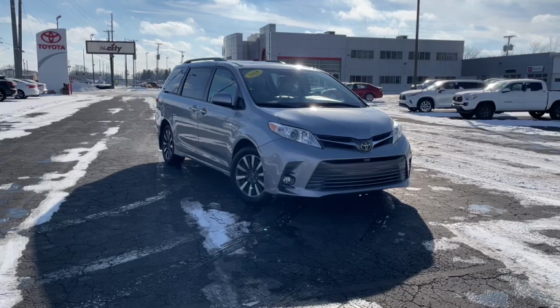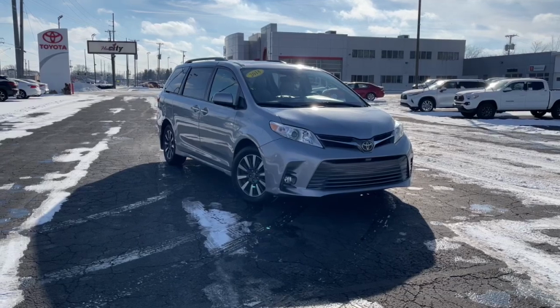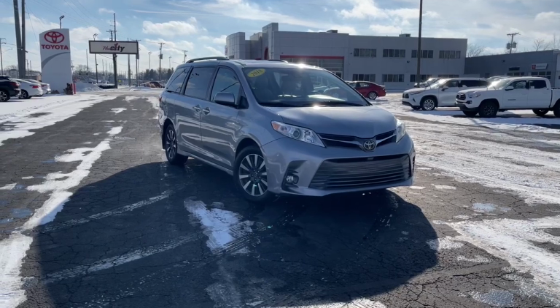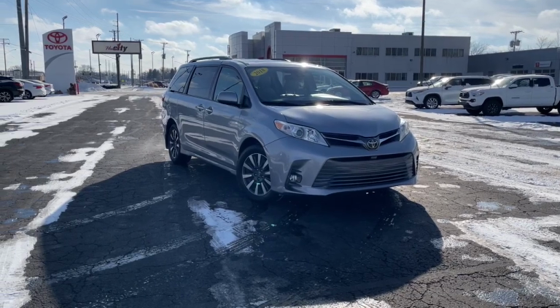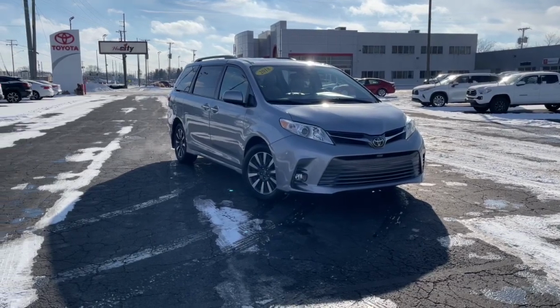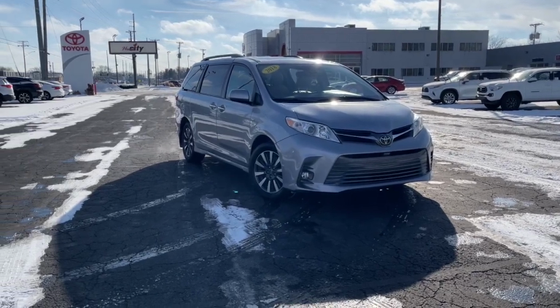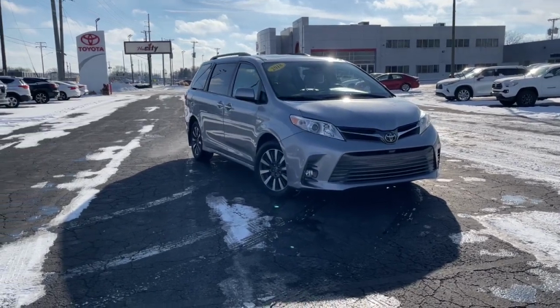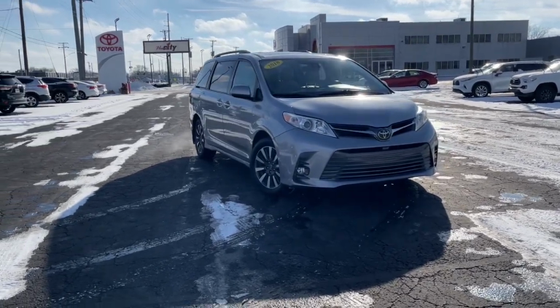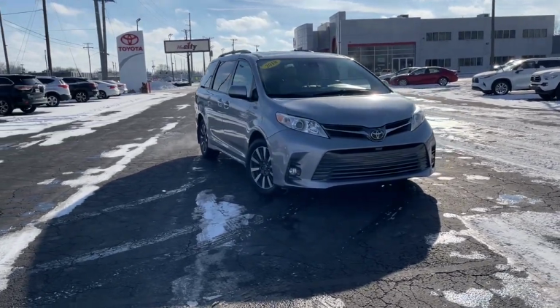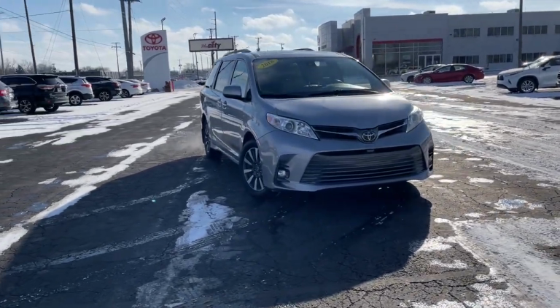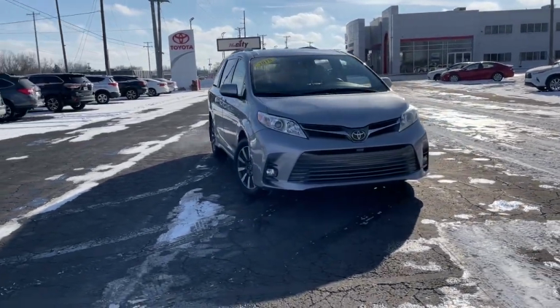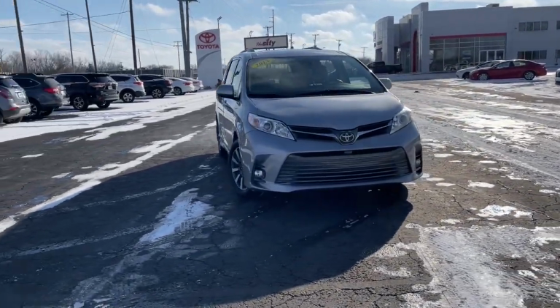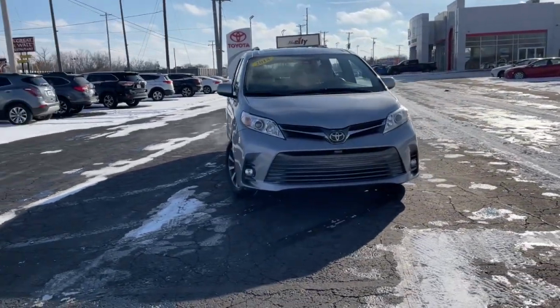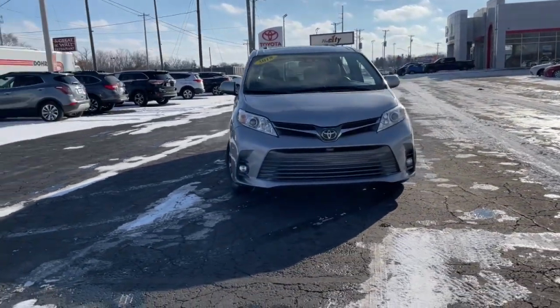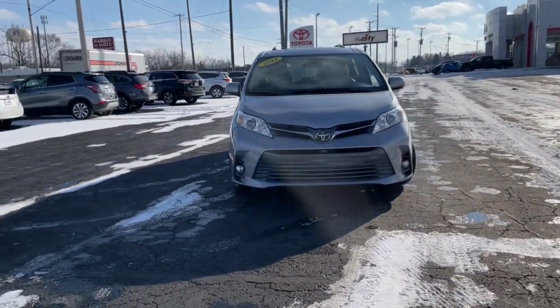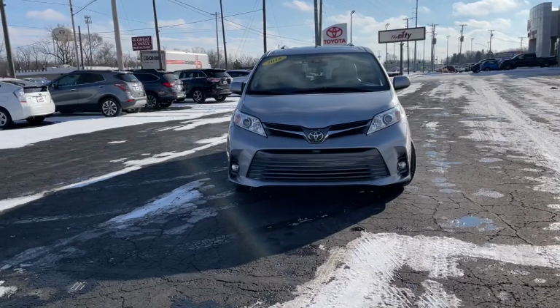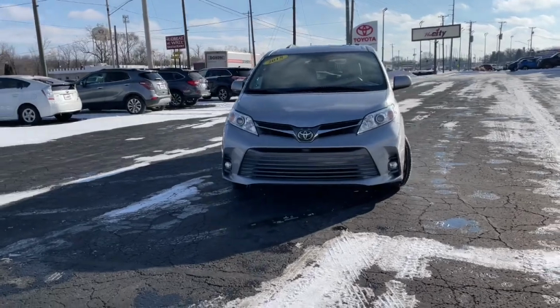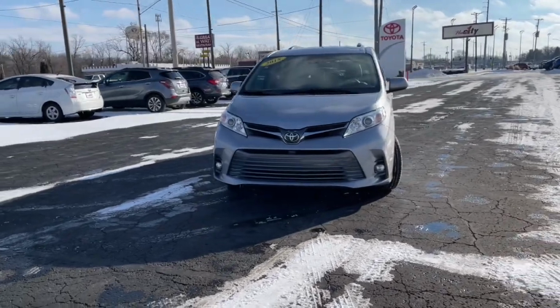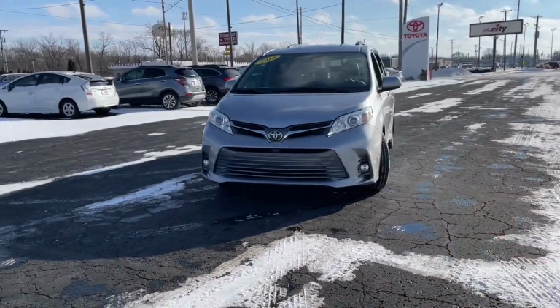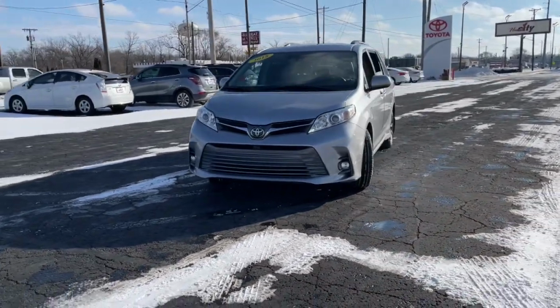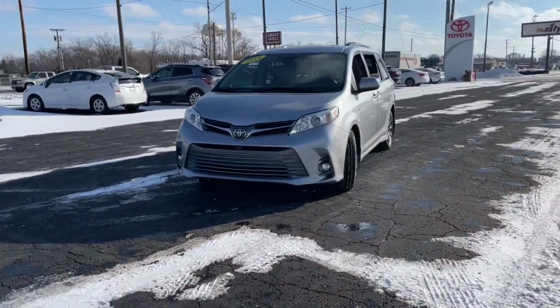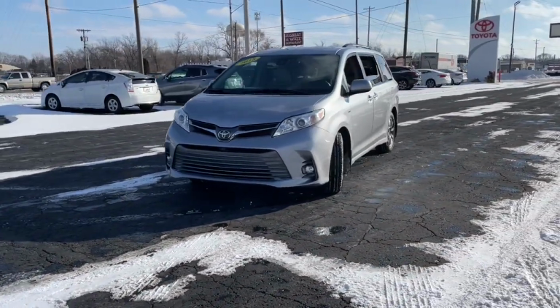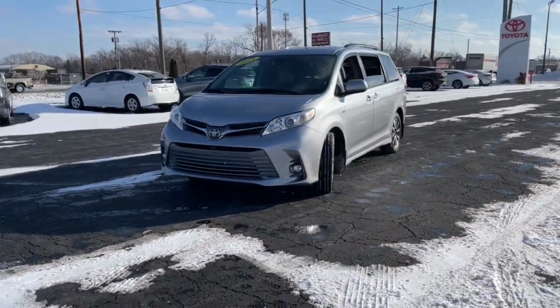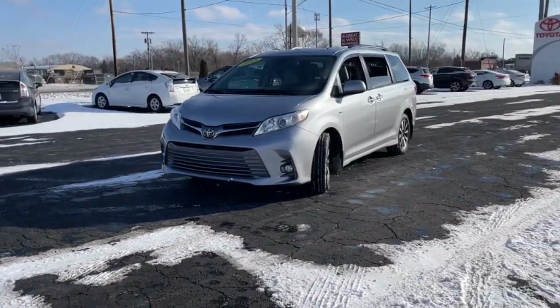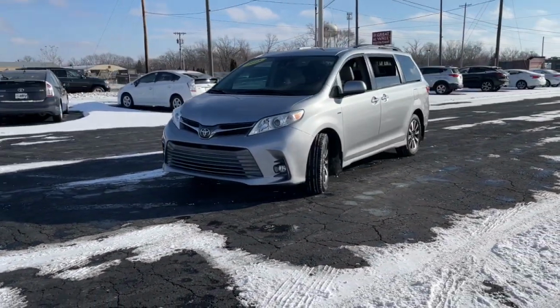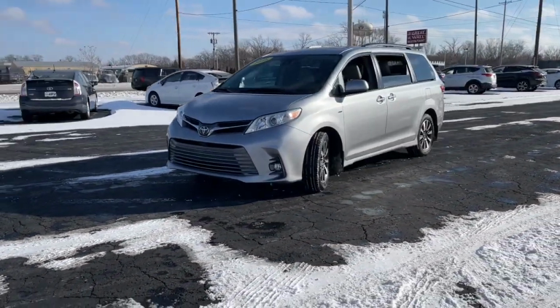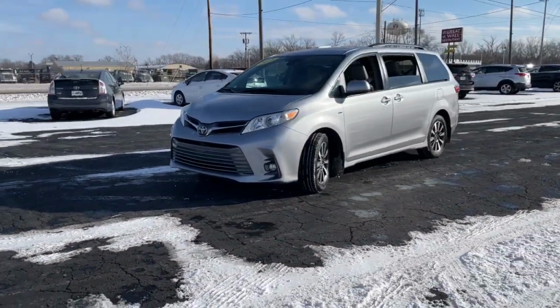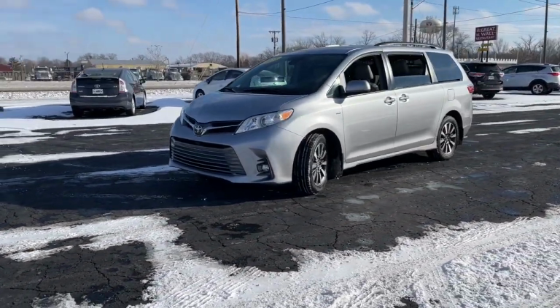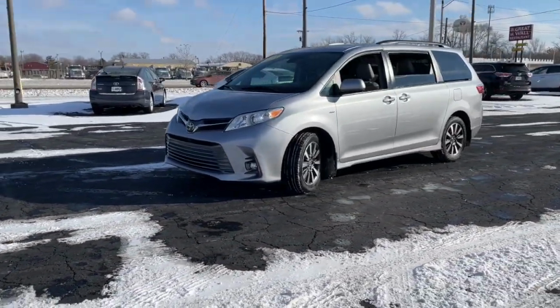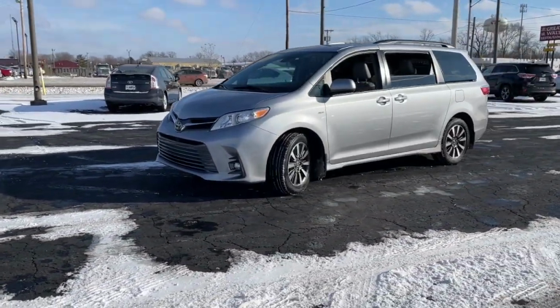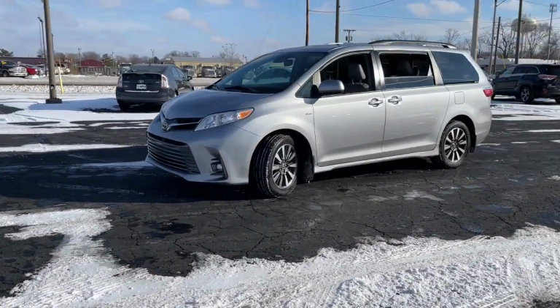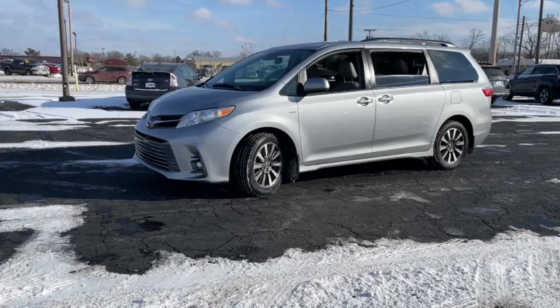This could be the car for you. The 2018 Toyota Sienna. This vehicle is an outstanding buy with fewer than 100,000 miles on the odometer.